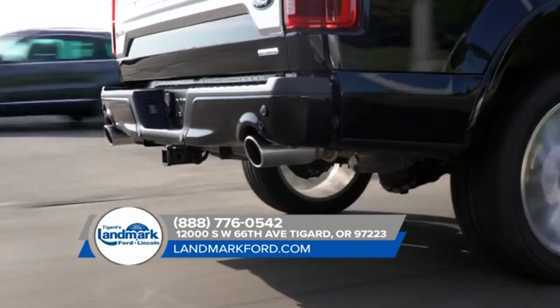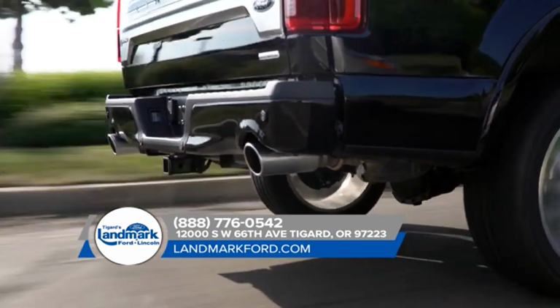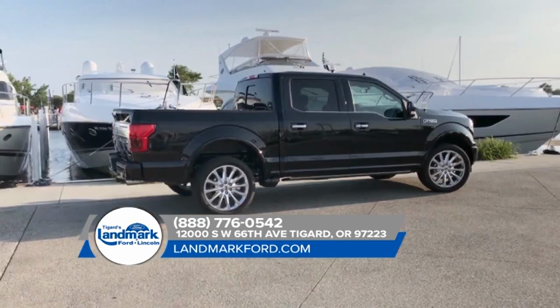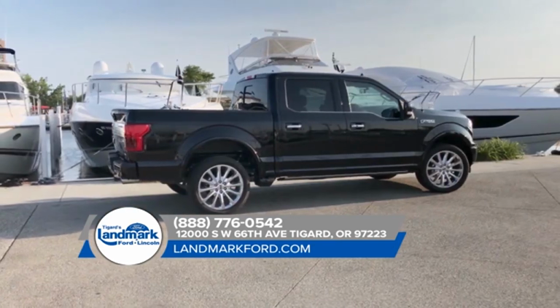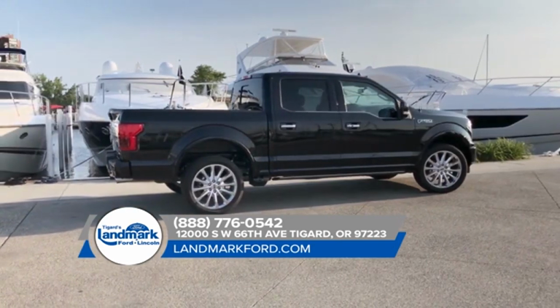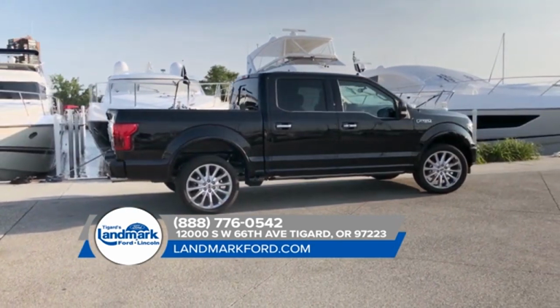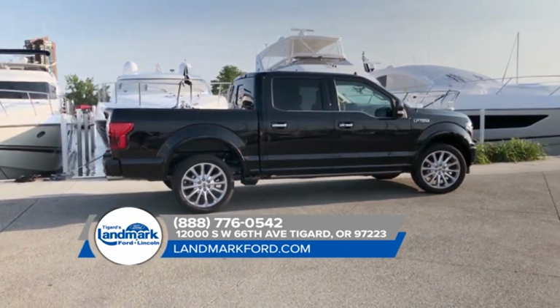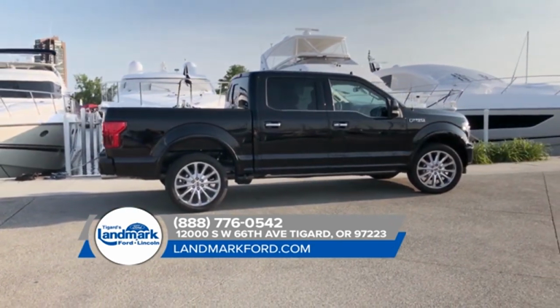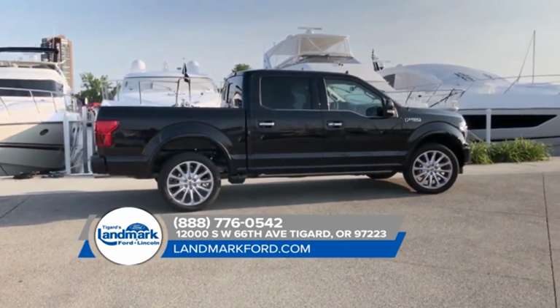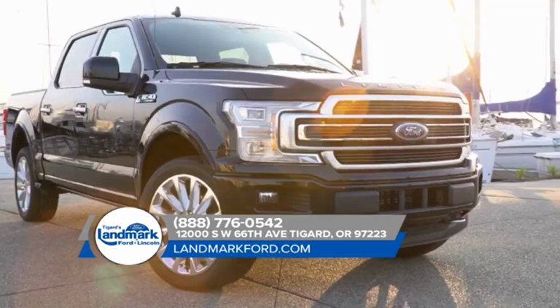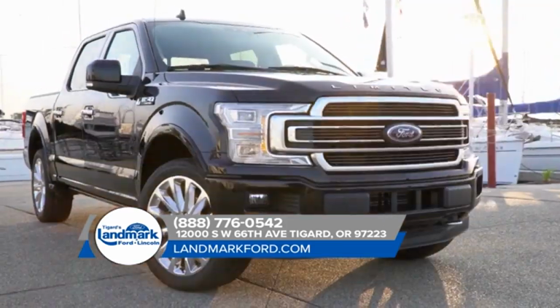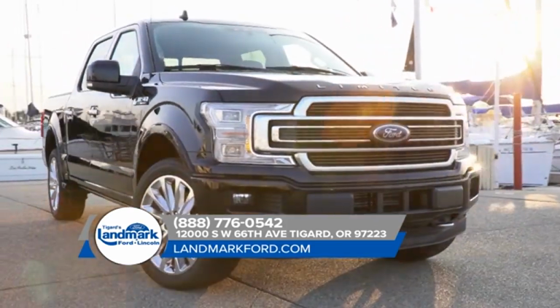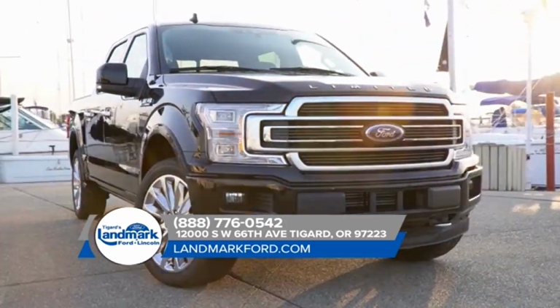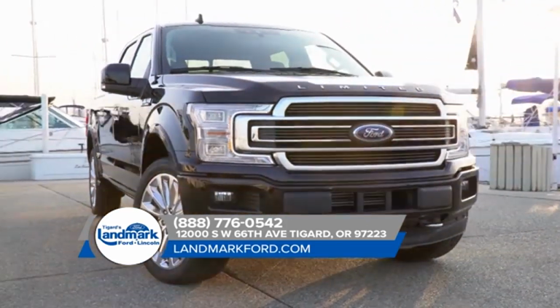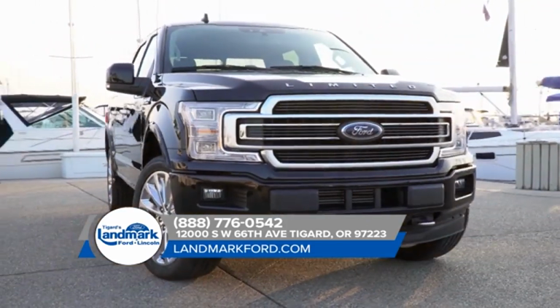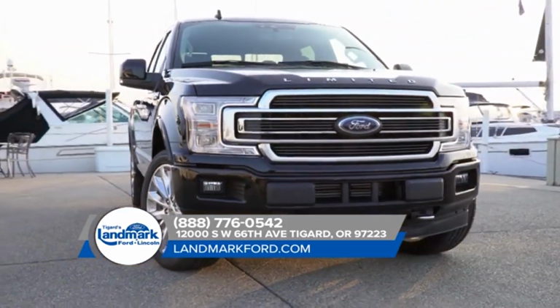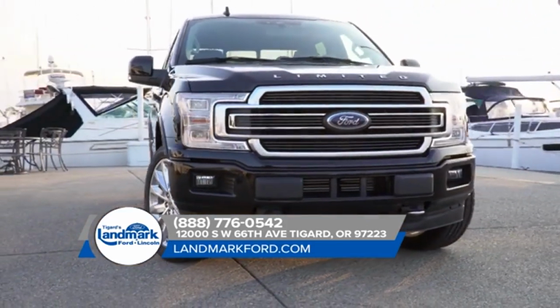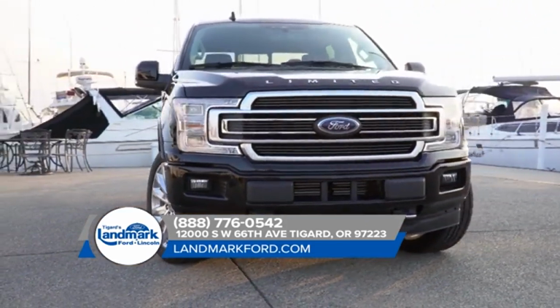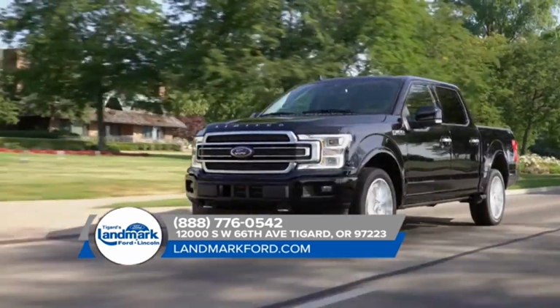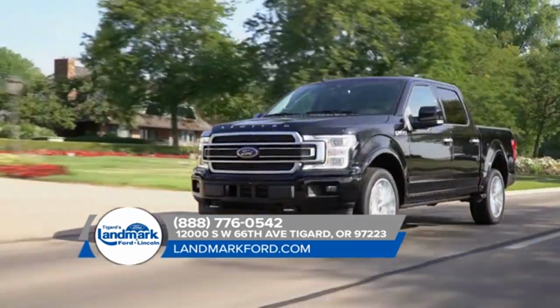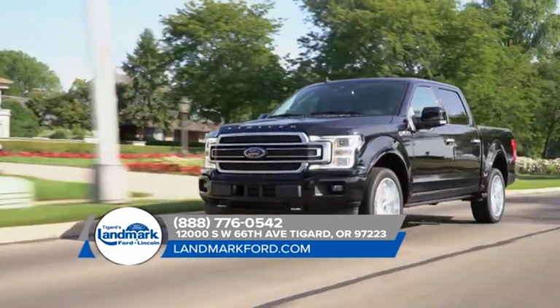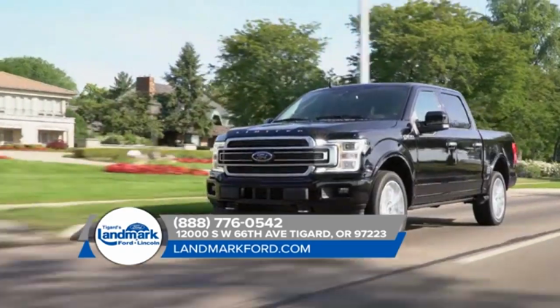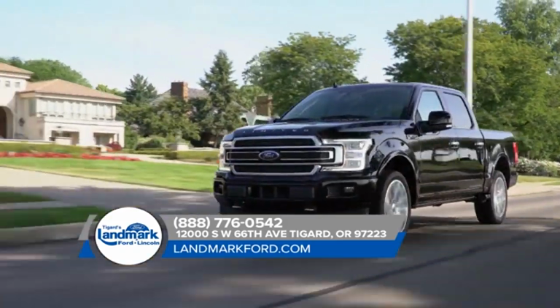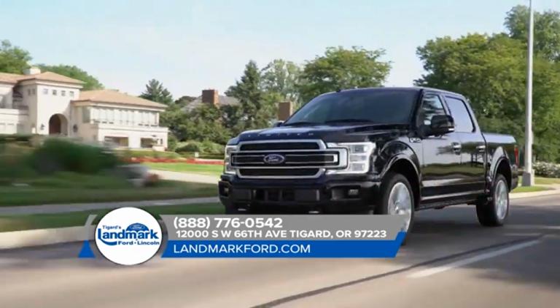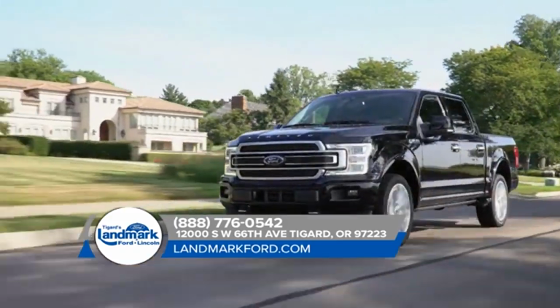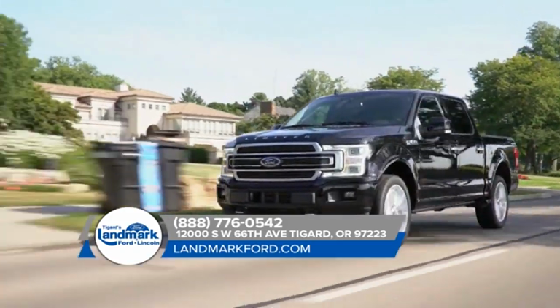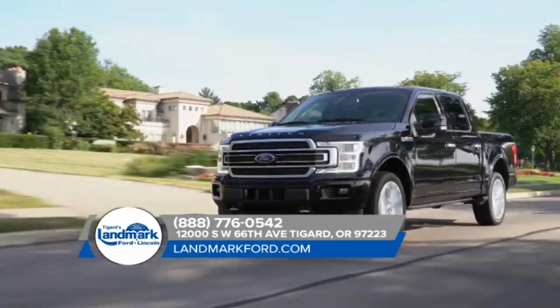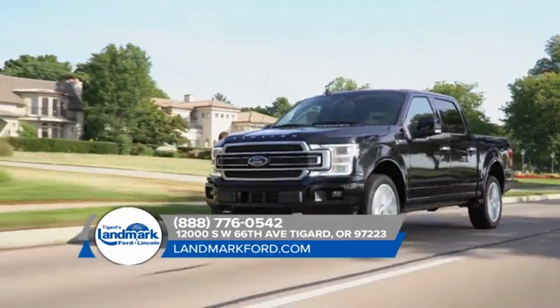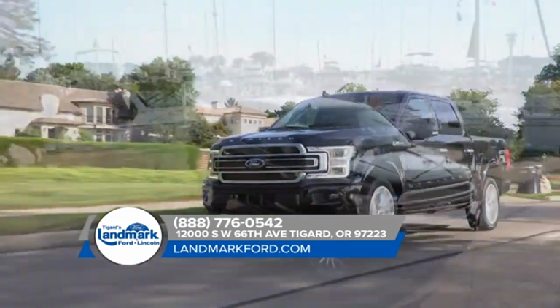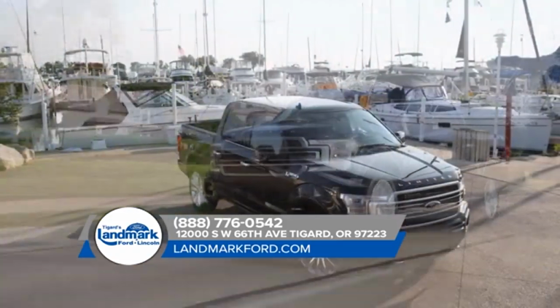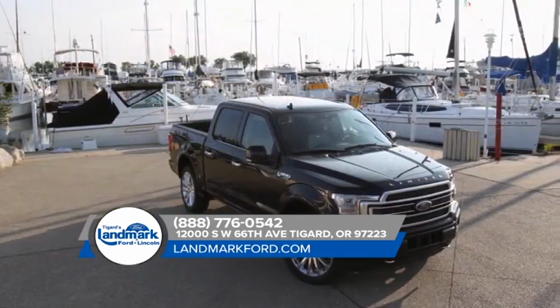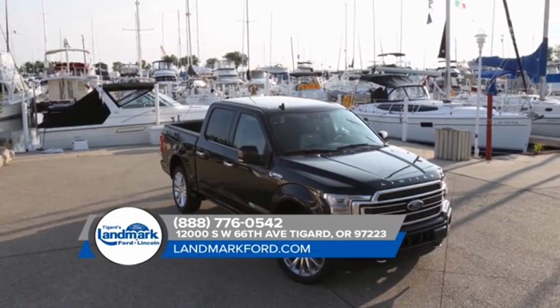You want best-in-class payload? You got it — up to 3,720 pounds. How about best-in-class towing? Try up to 13,200 pounds for size. And that's just the beginning of the F-150 best-in-class features.